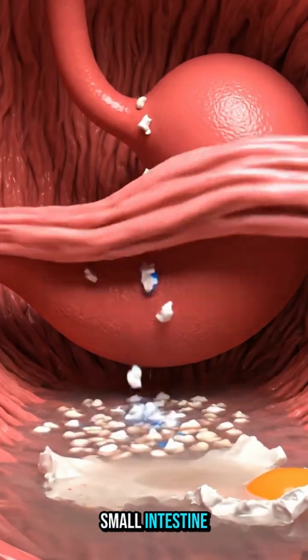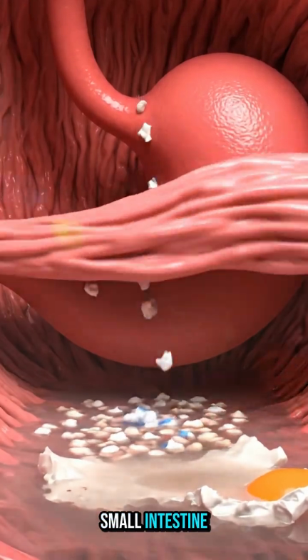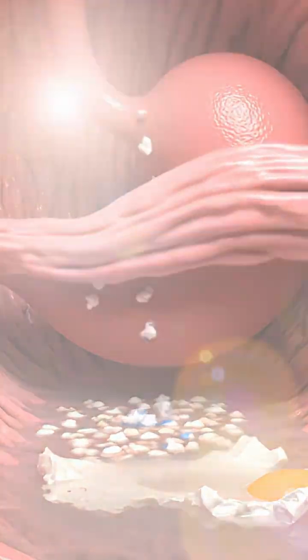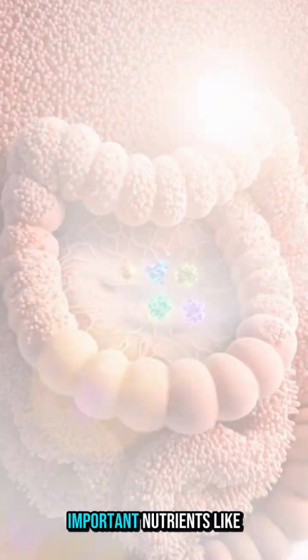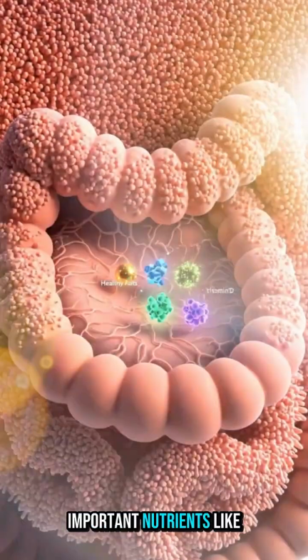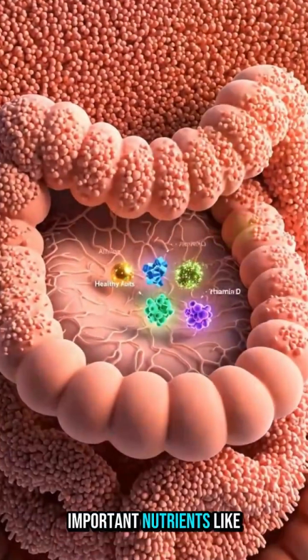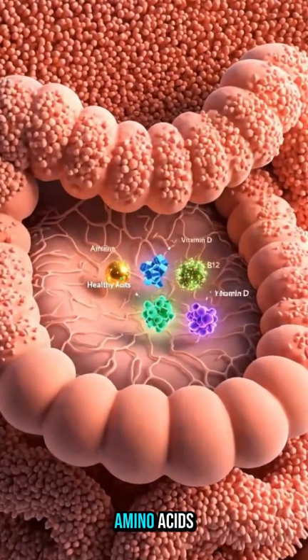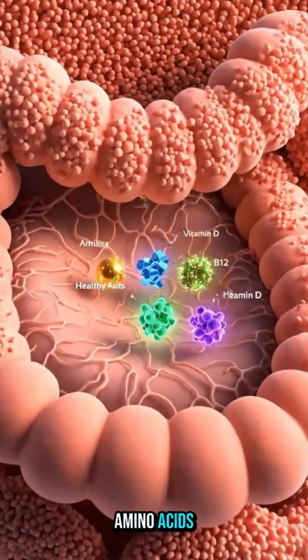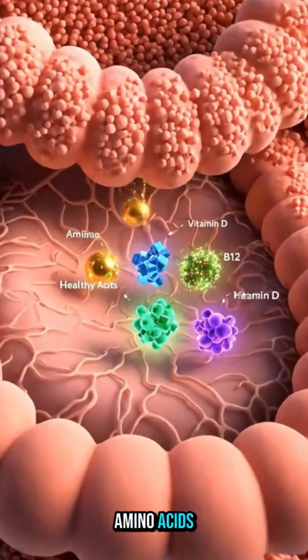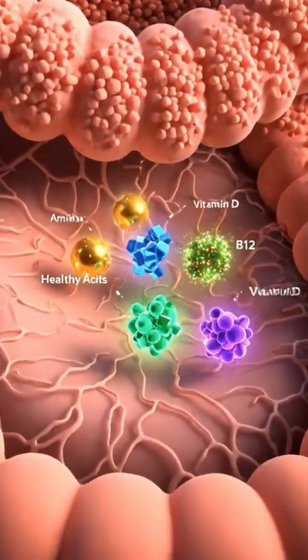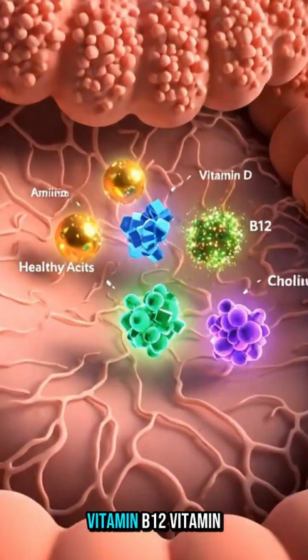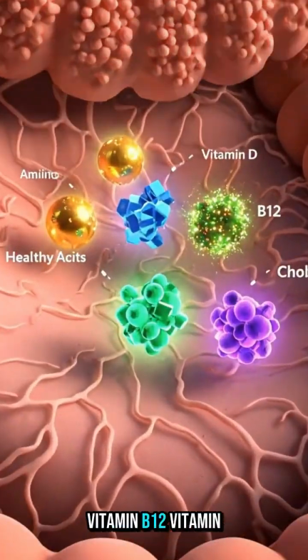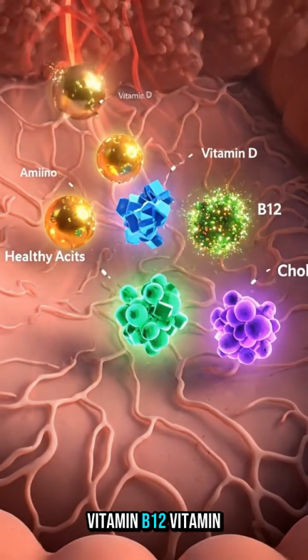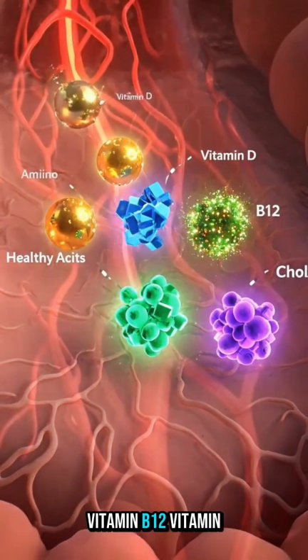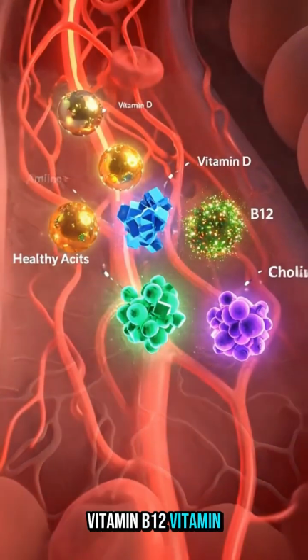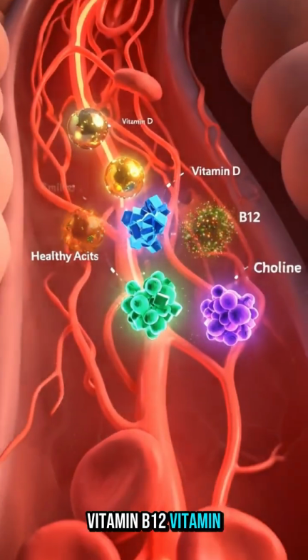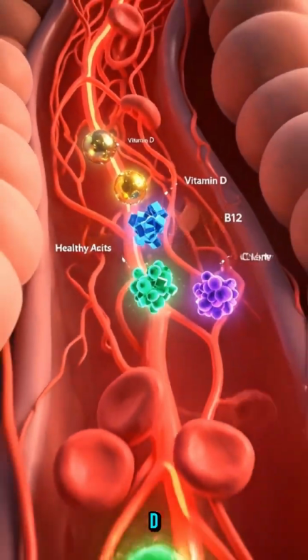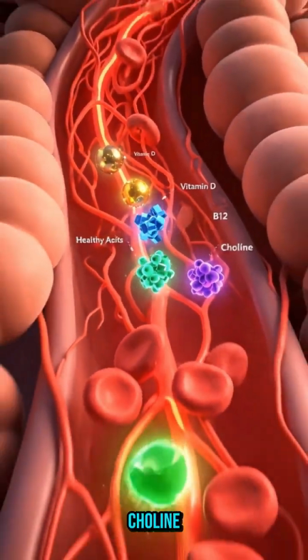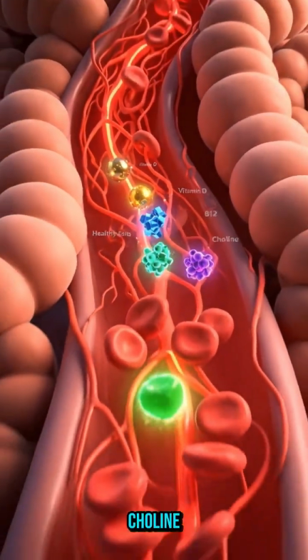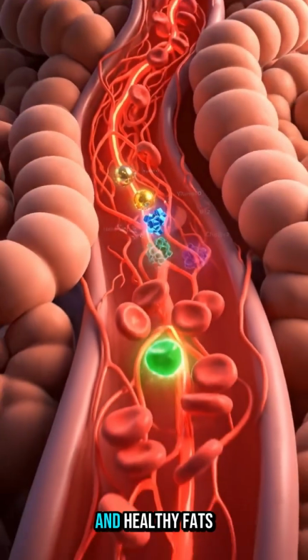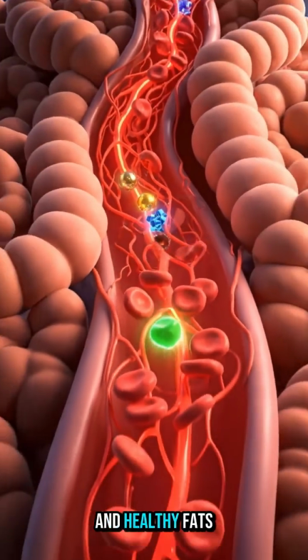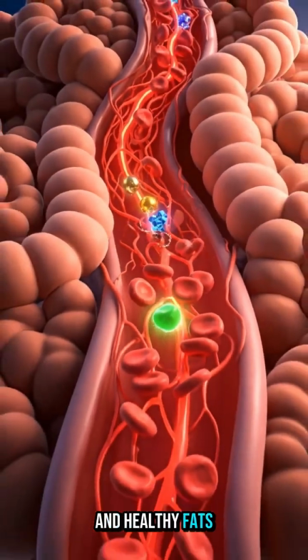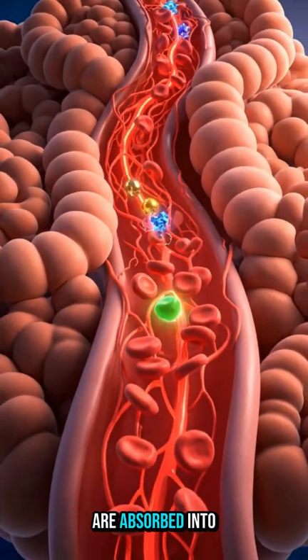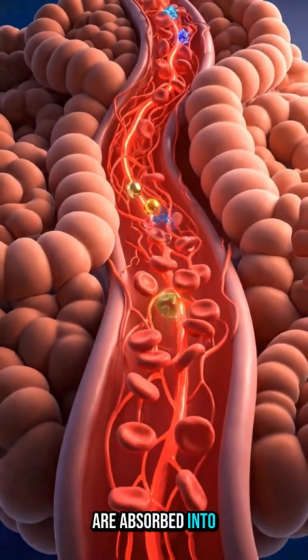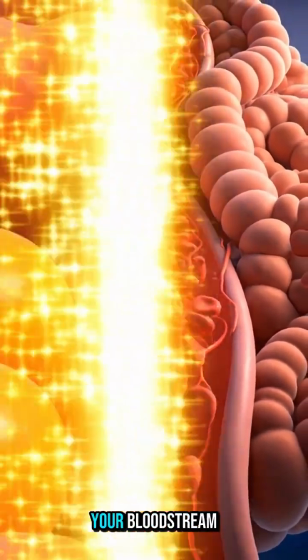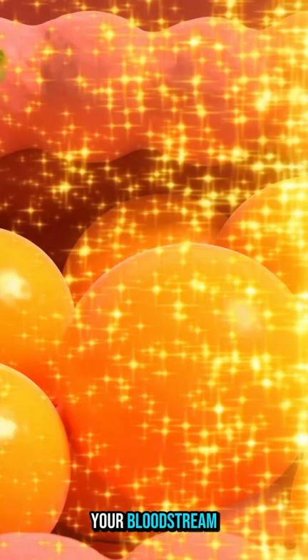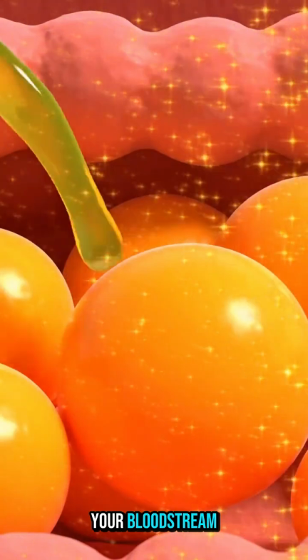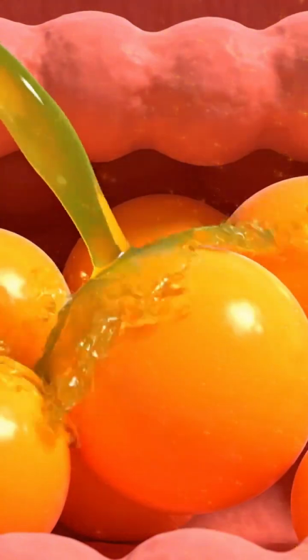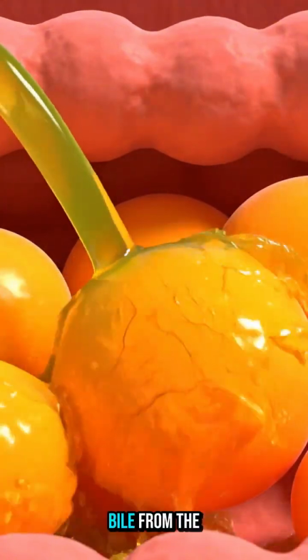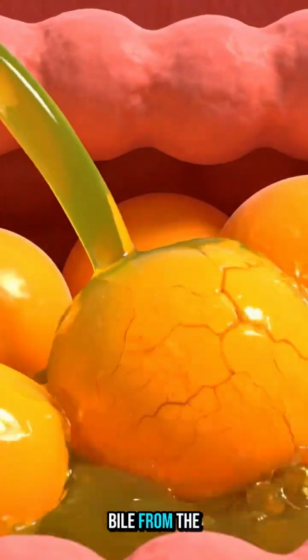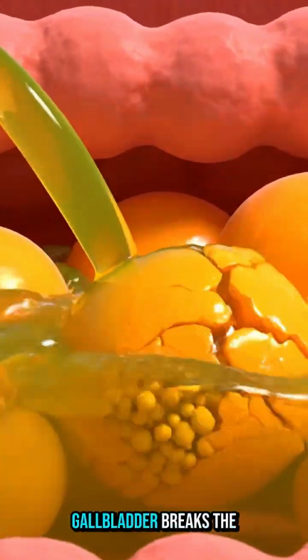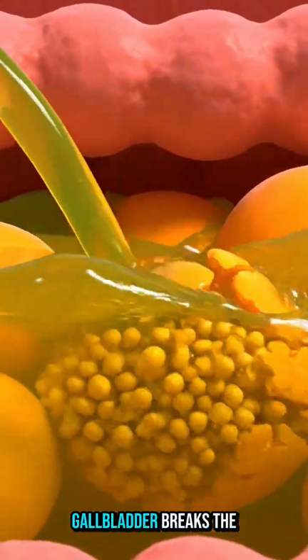As the egg enters the small intestine, important nutrients like amino acids, vitamin B12, vitamin D, choline, and healthy fats are absorbed into your bloodstream.